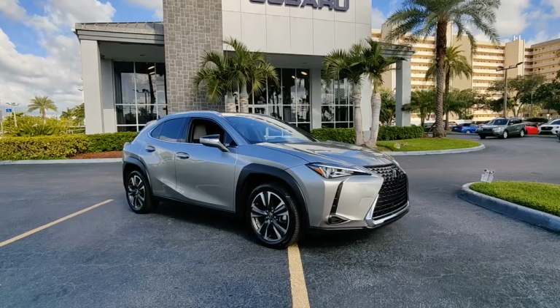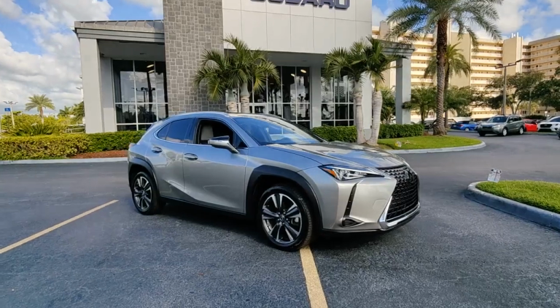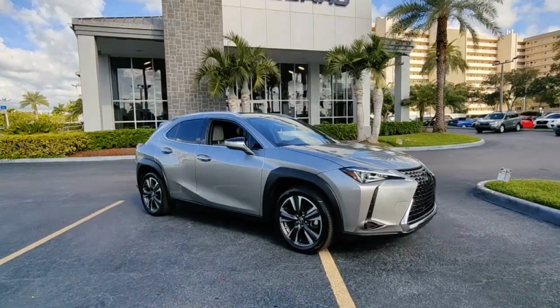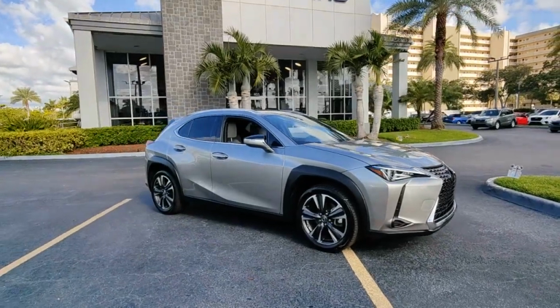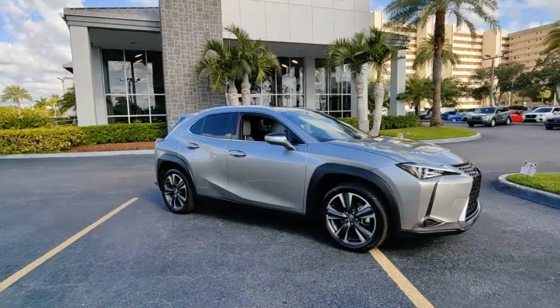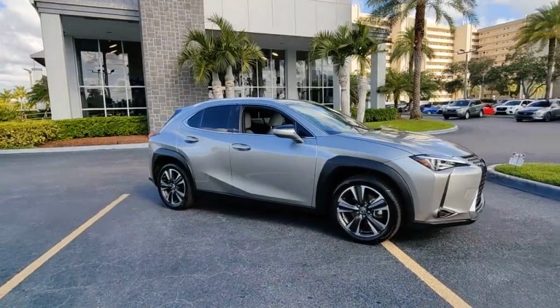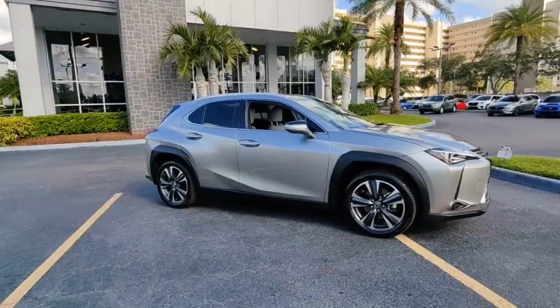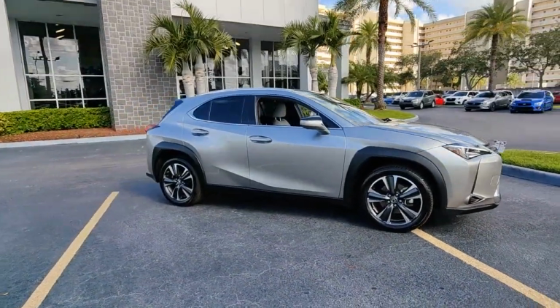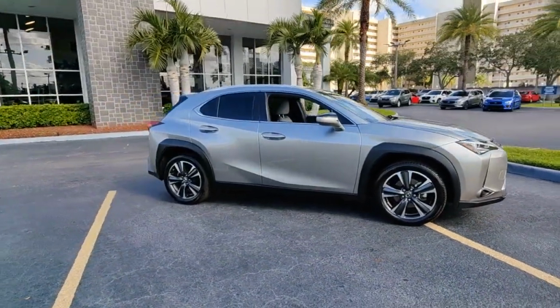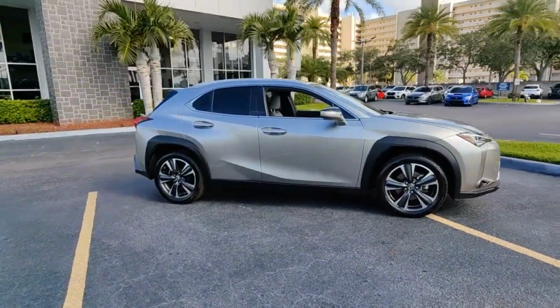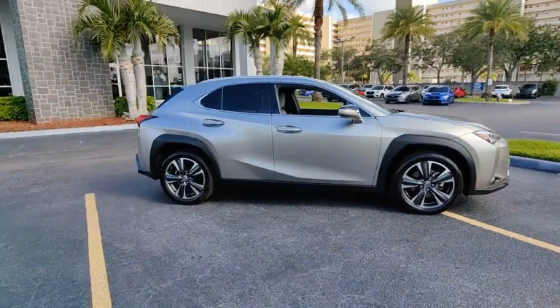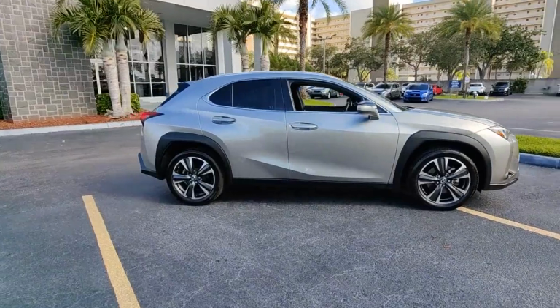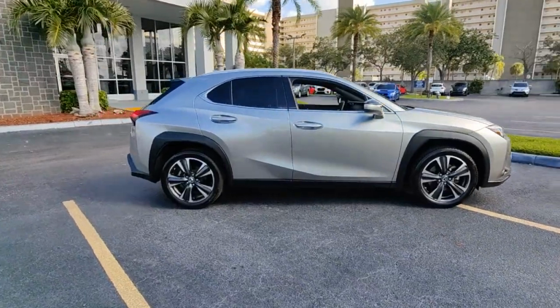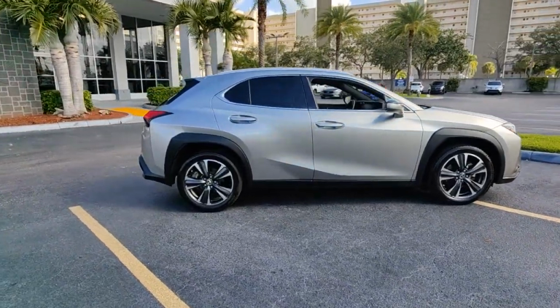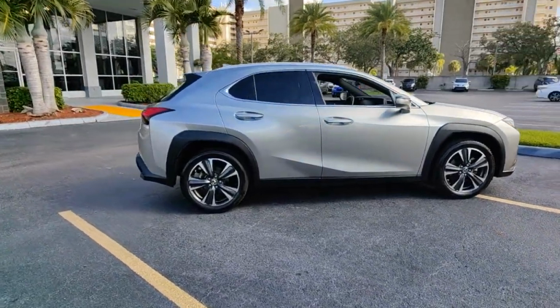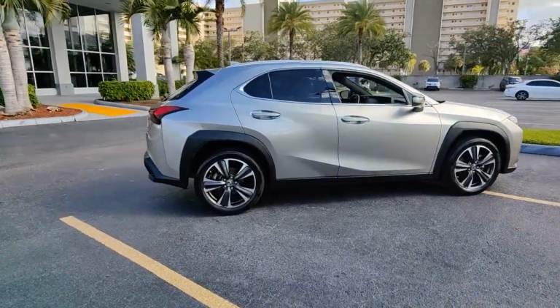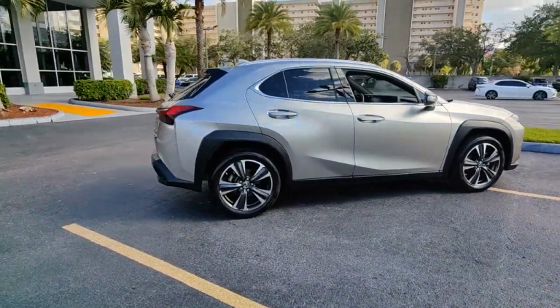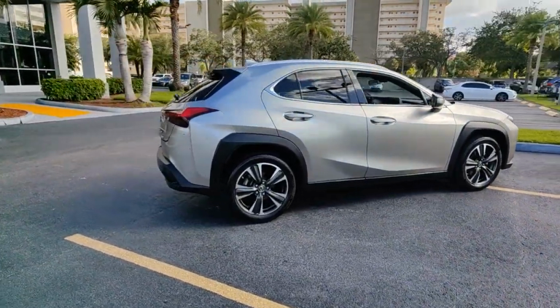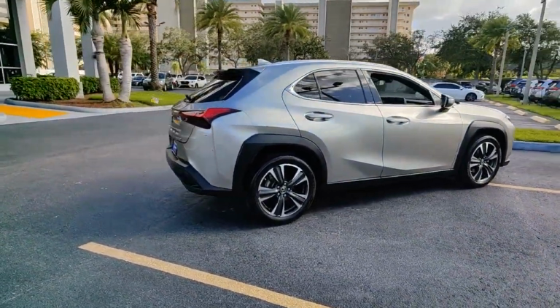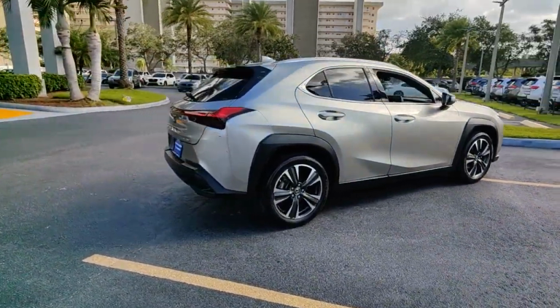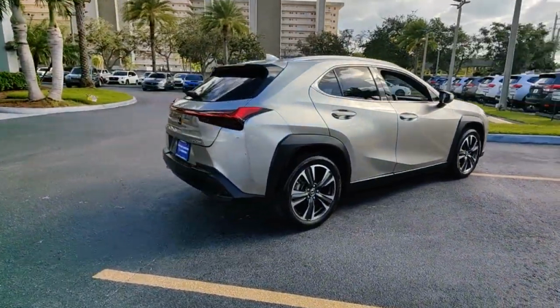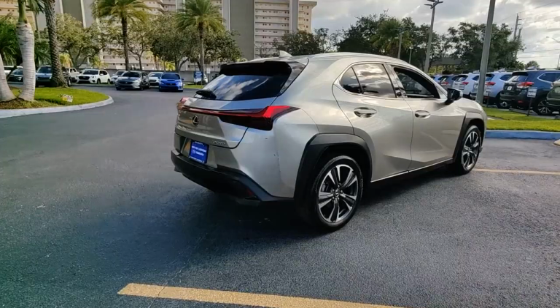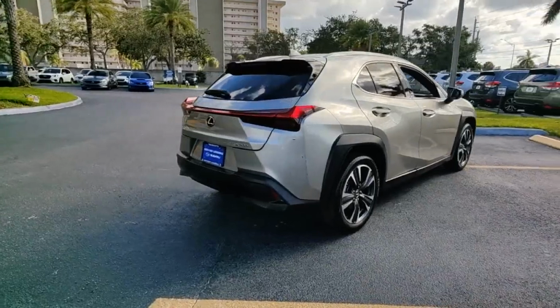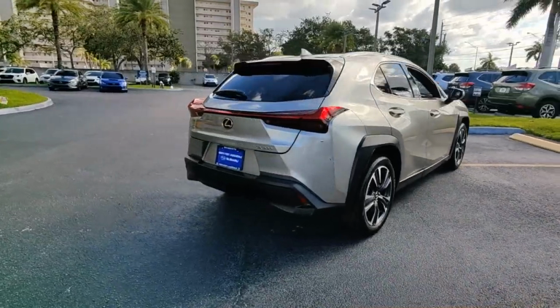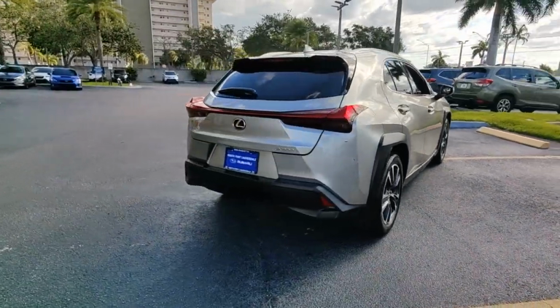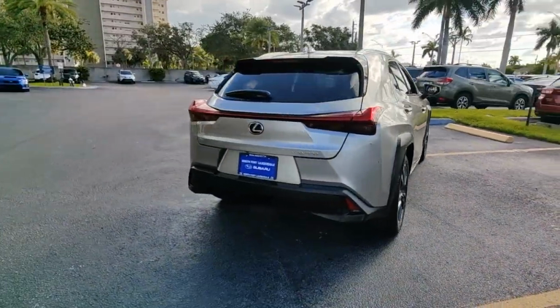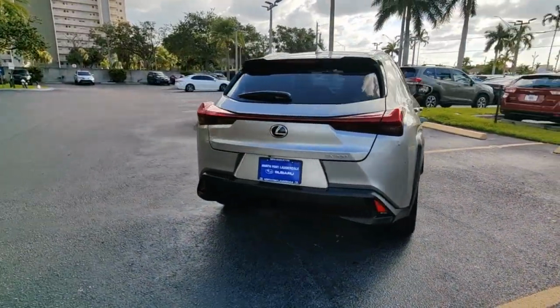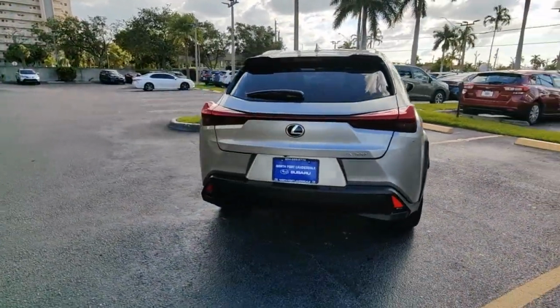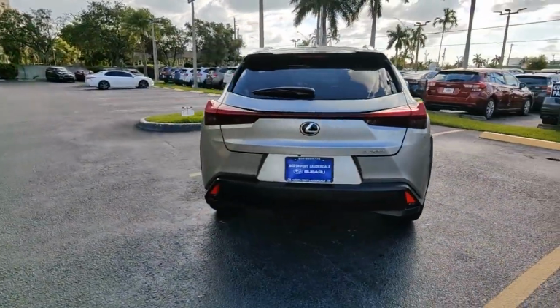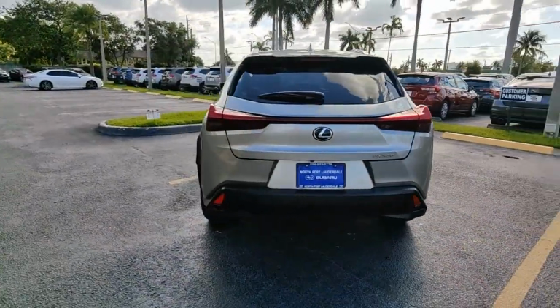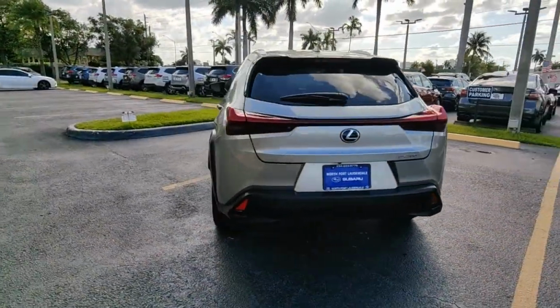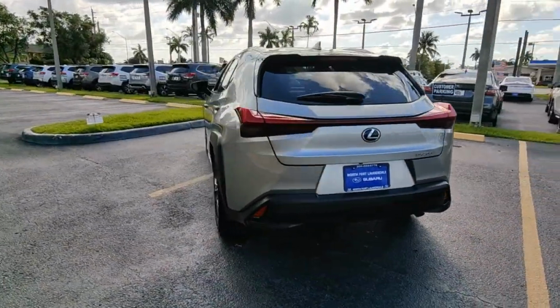You will love the features of this 2019 Lexus UX. This vehicle still has fewer than 20,000 miles on the clock, so it won't last long. This energizing UX delivers the luxury and convenience you need to stay on top of your game.